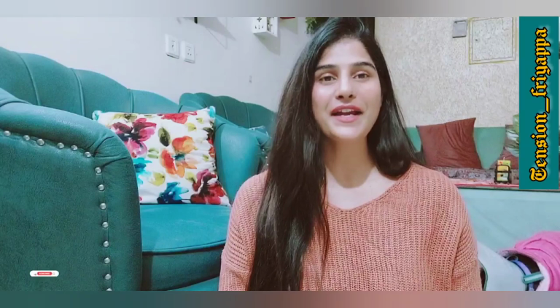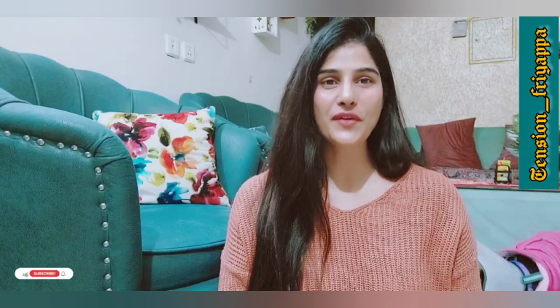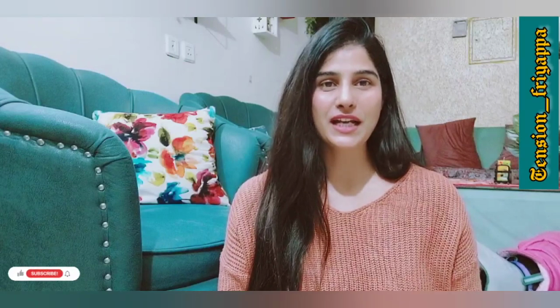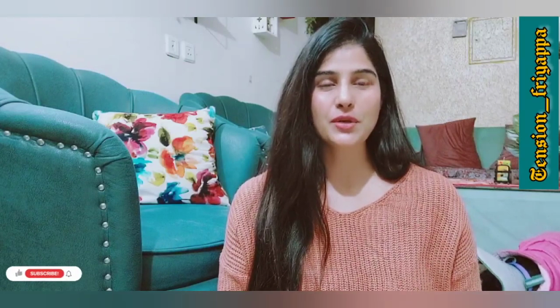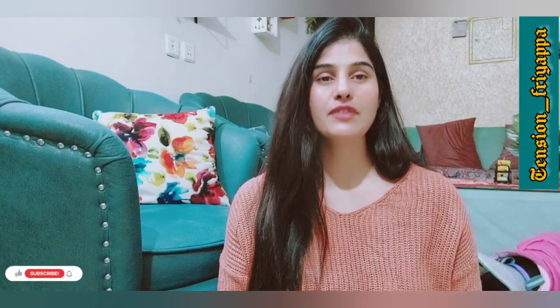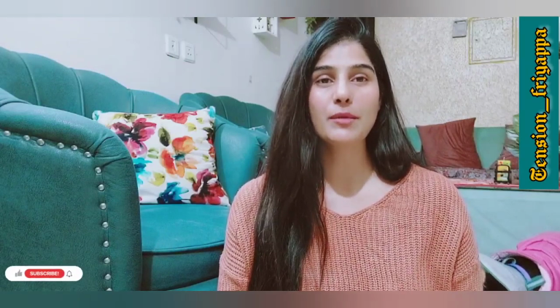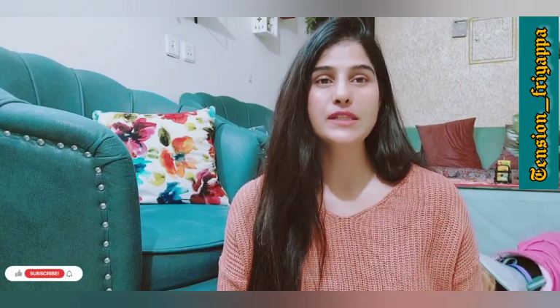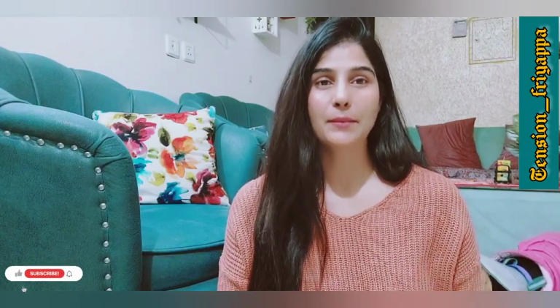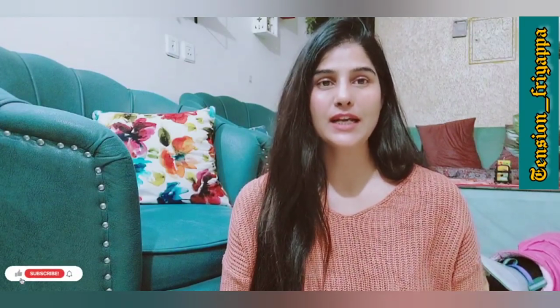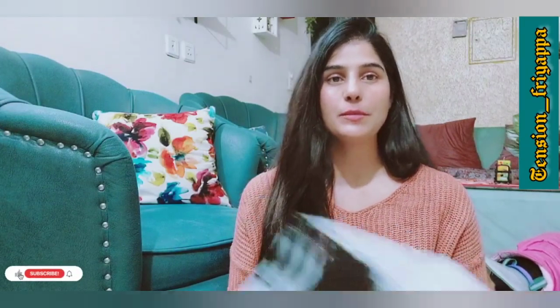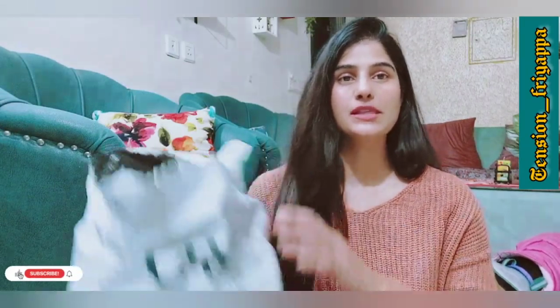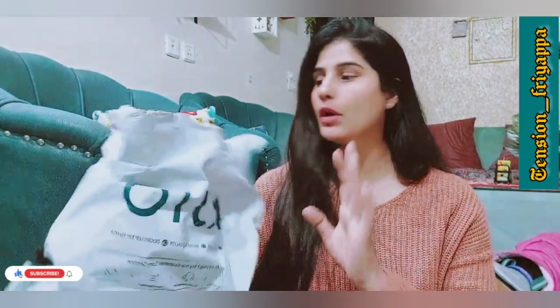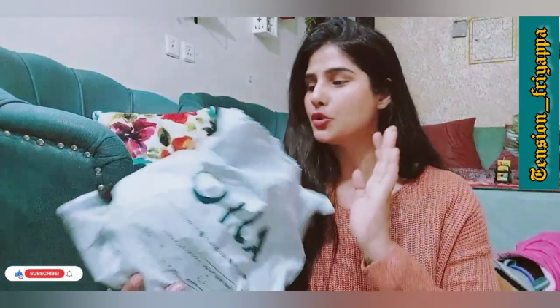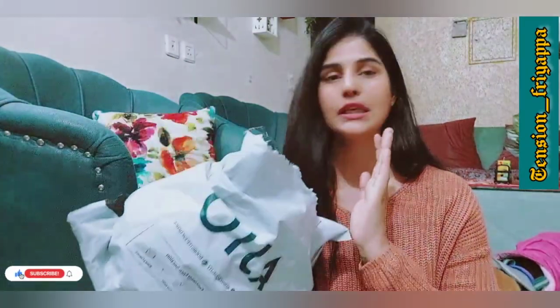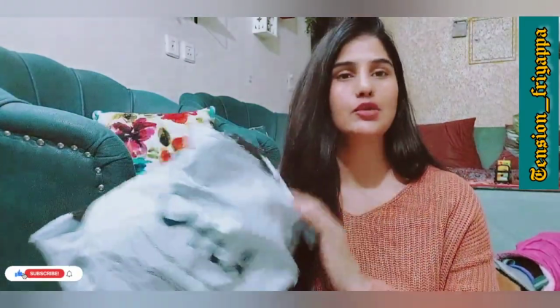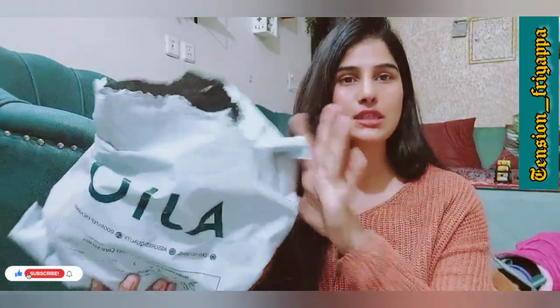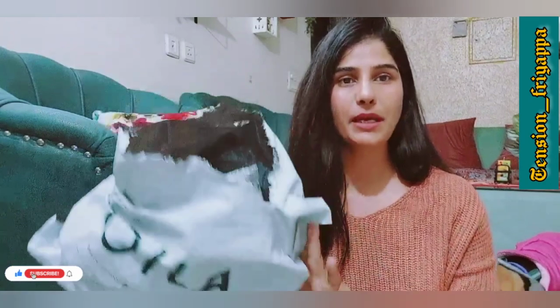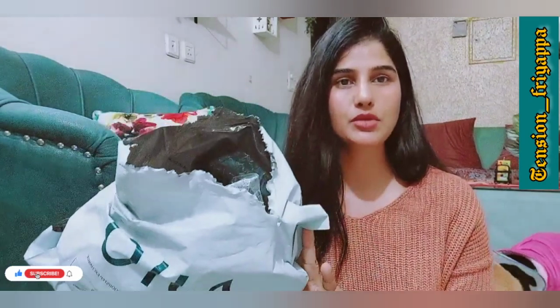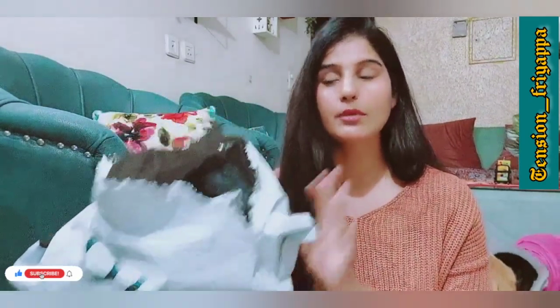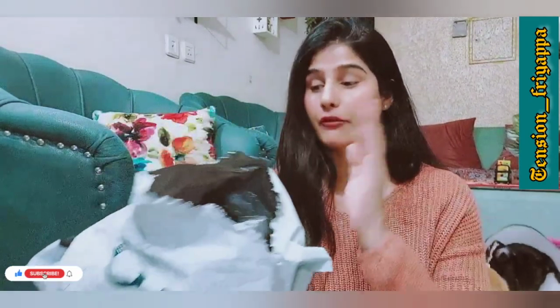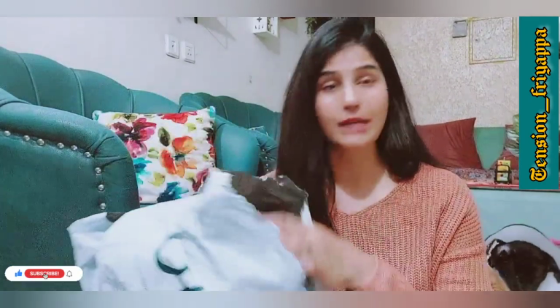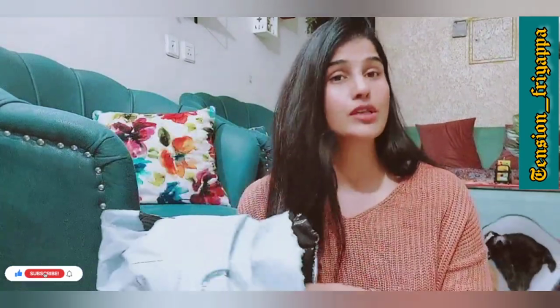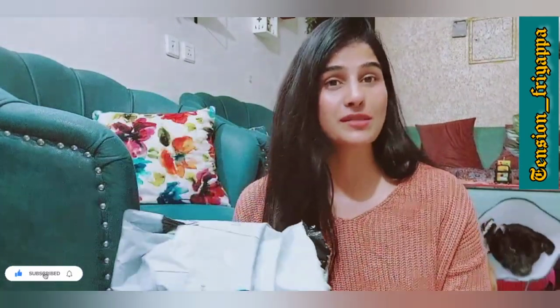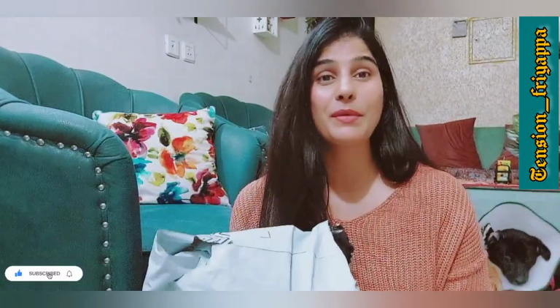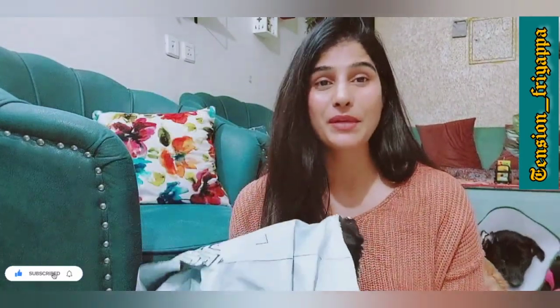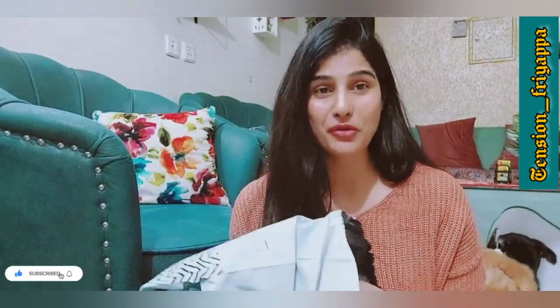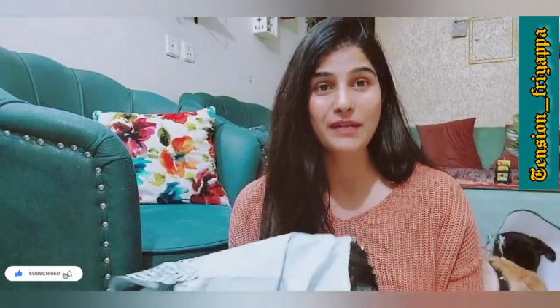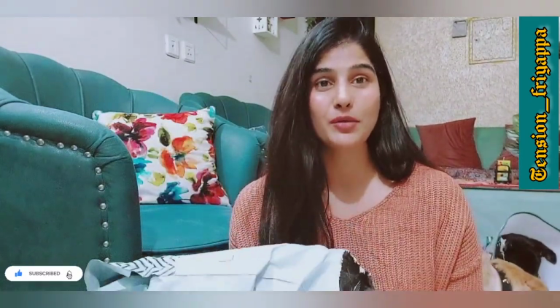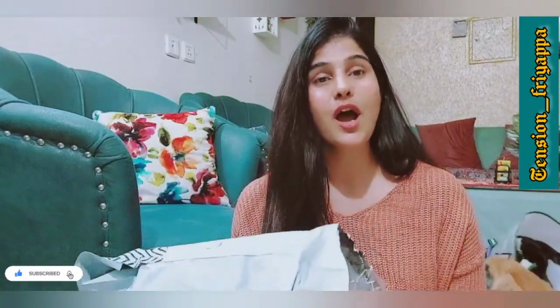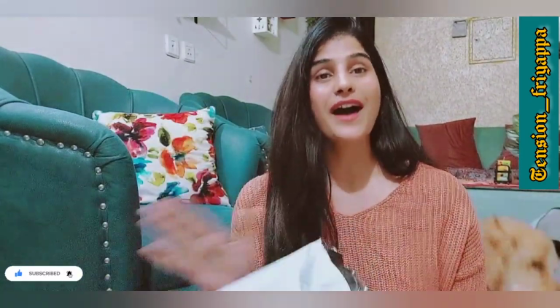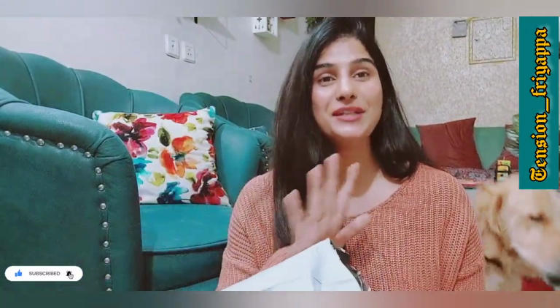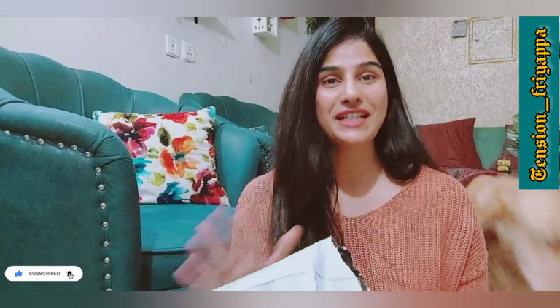Hi guys, I hope you all enjoy this review of a sling bag that I have purchased today. This is something that I received from the packaging. I had a long wait to receive it, but today I finally have time to review it.